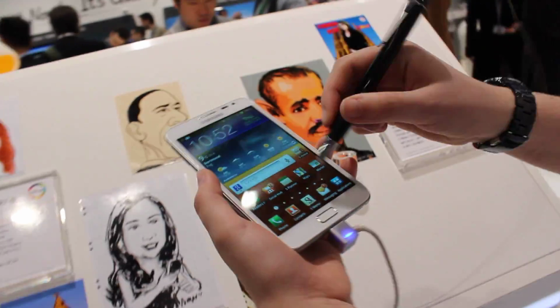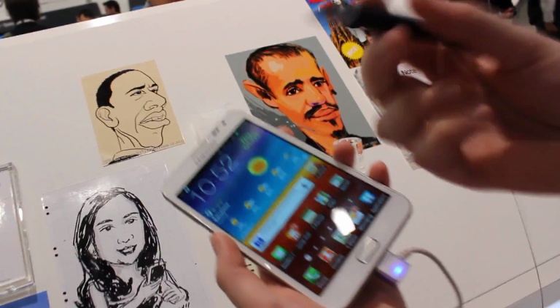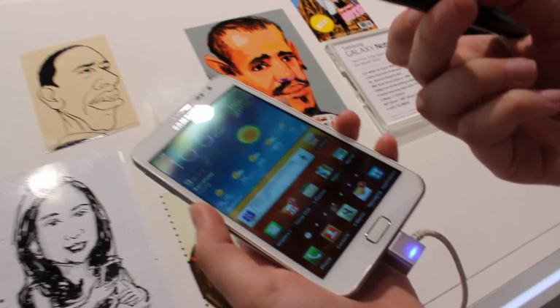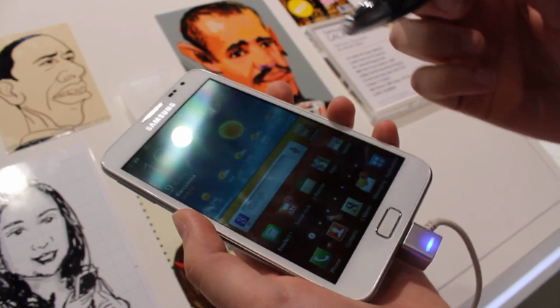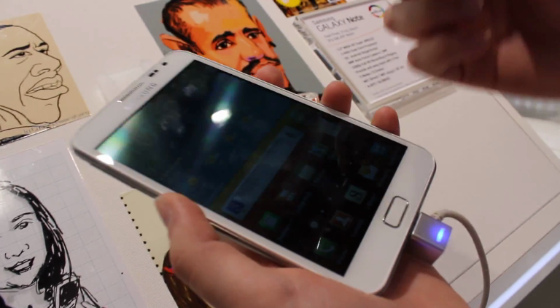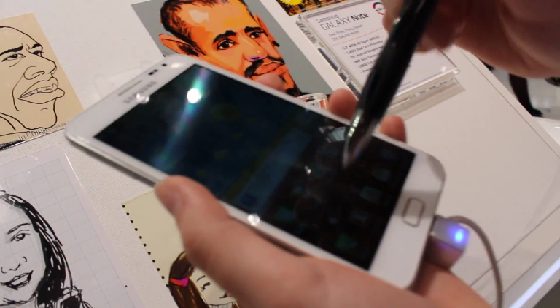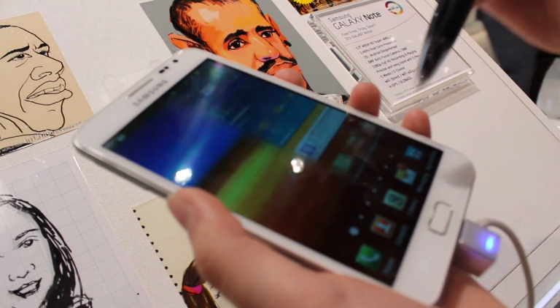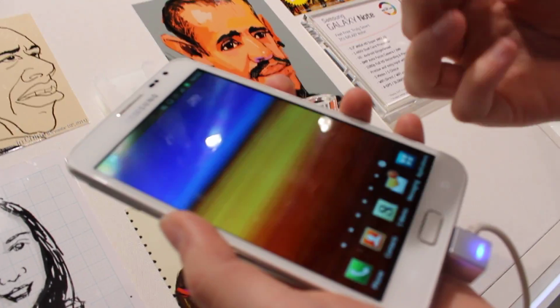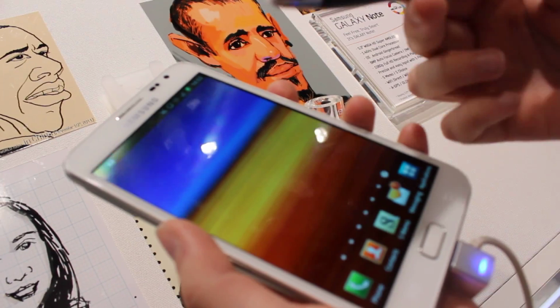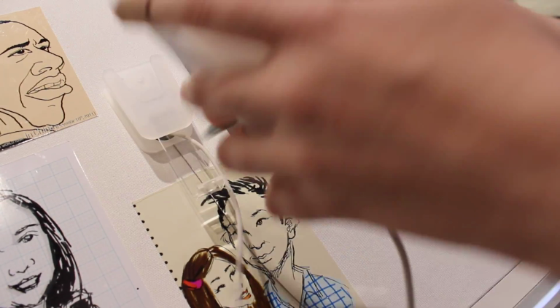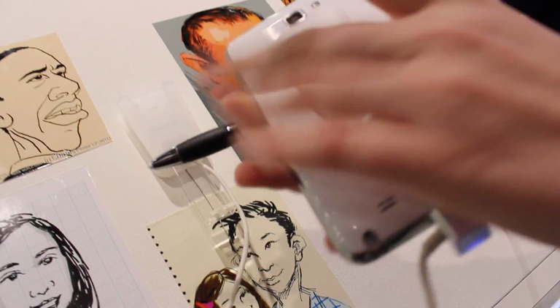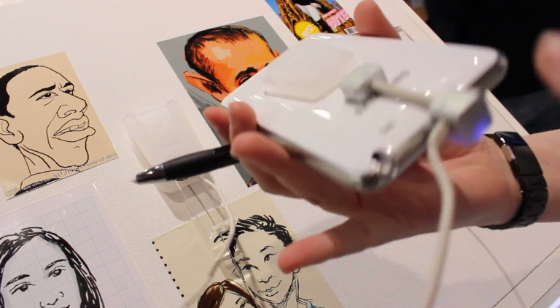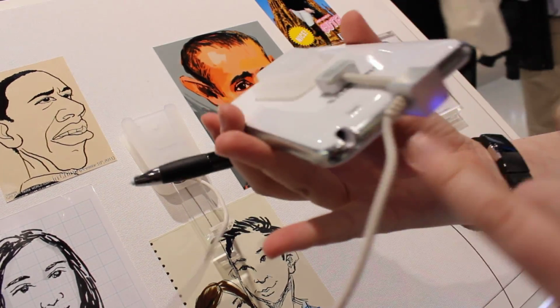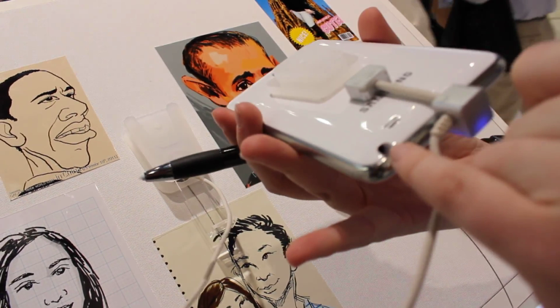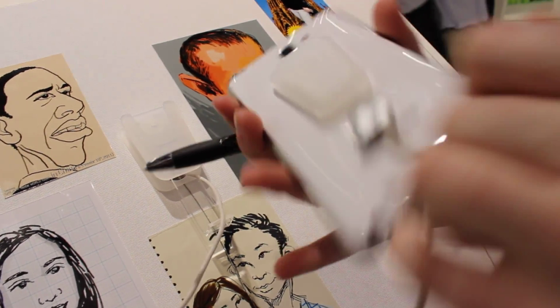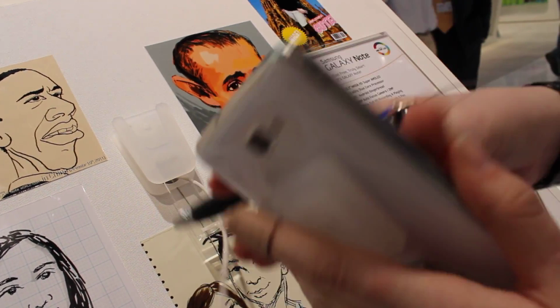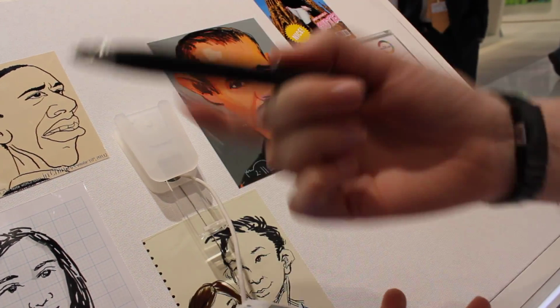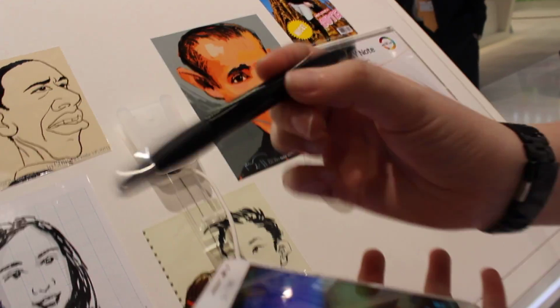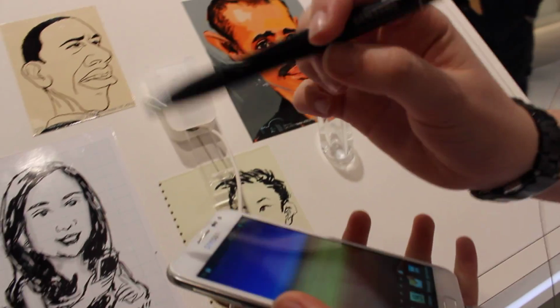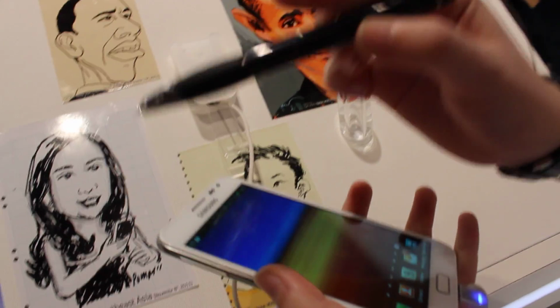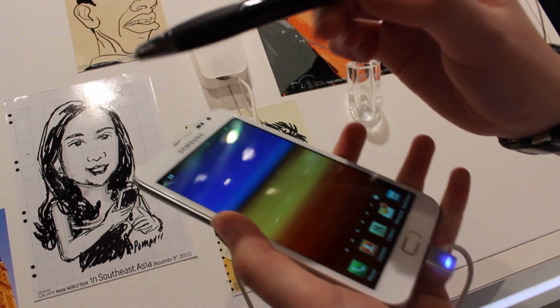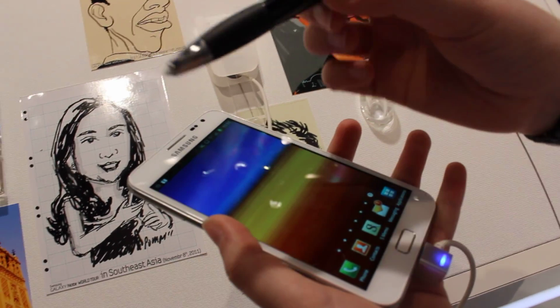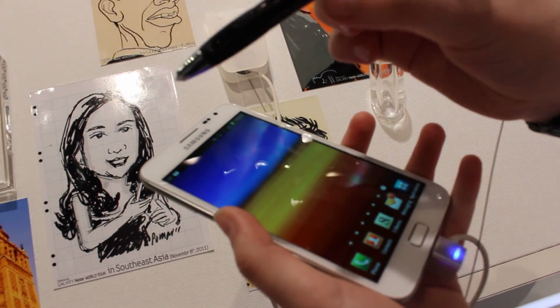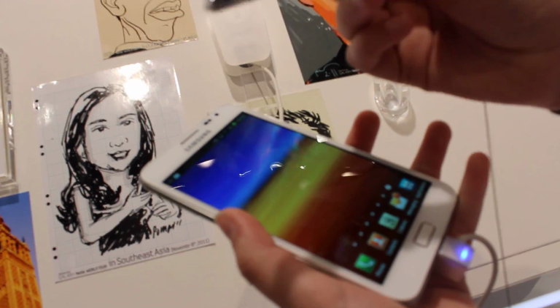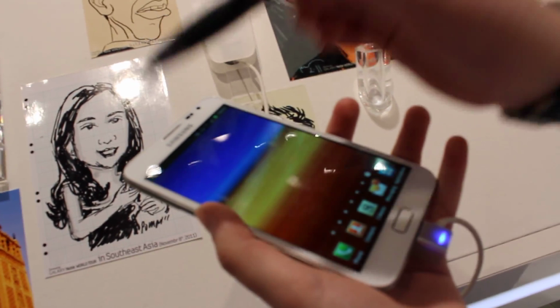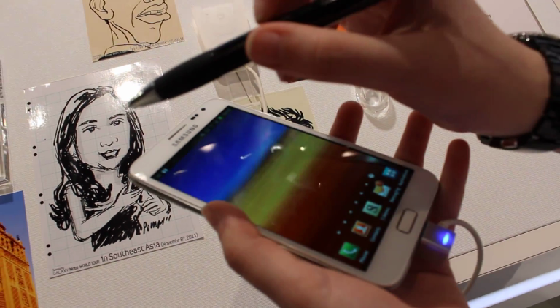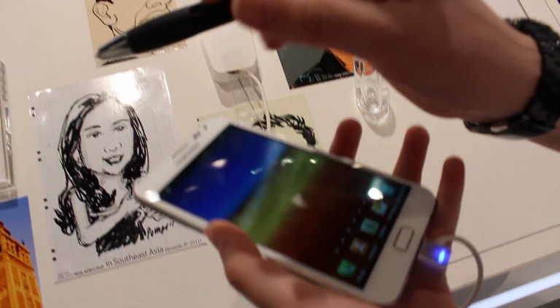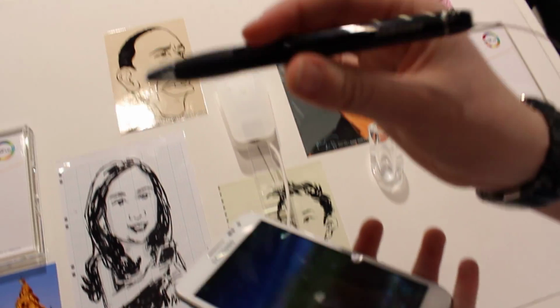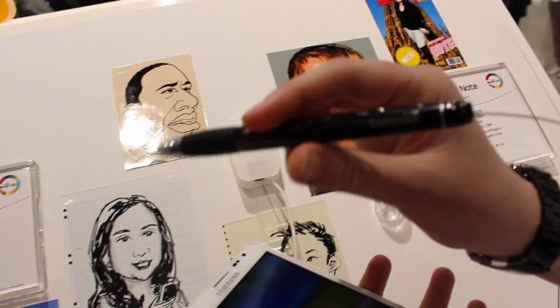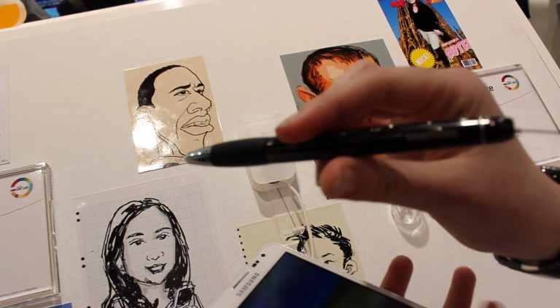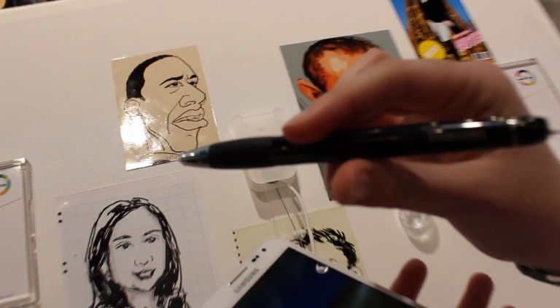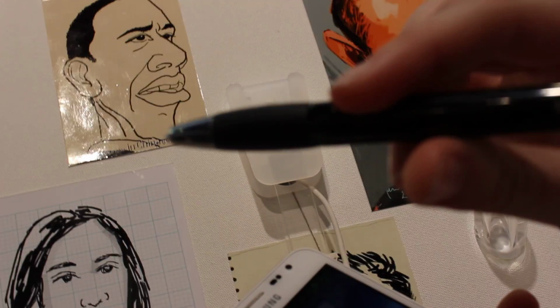So here we have the S Pen. It's not usually this big — it usually fits in the bottom here. This is an accessory that you can buy. It's the official premium S Pen holder.